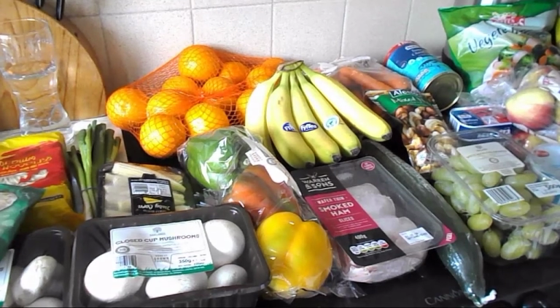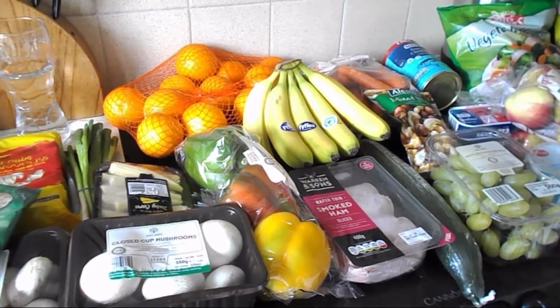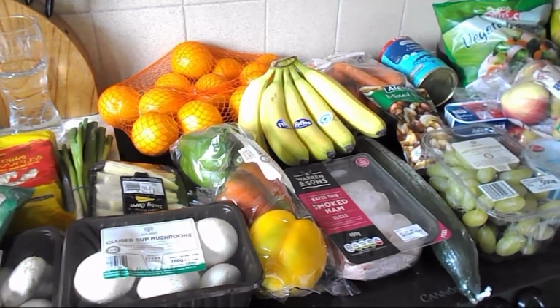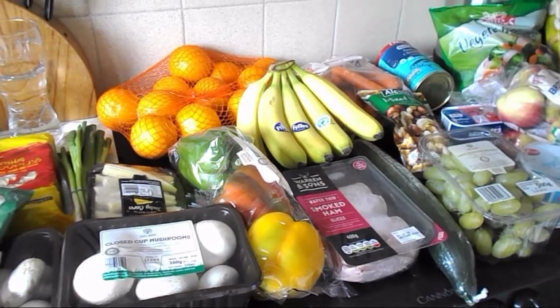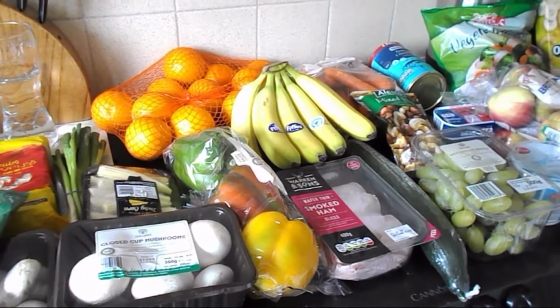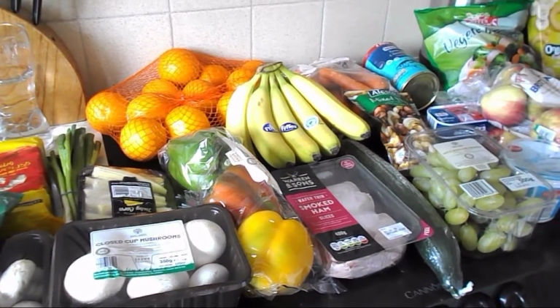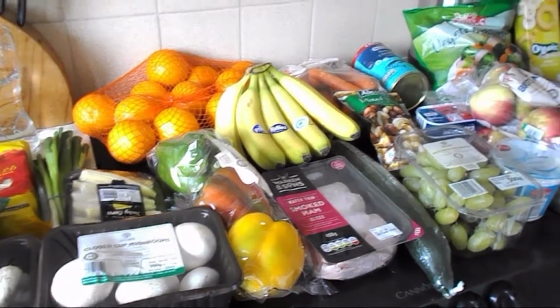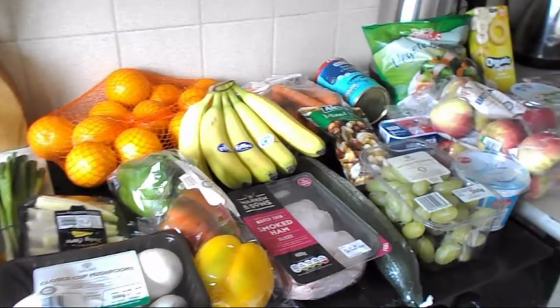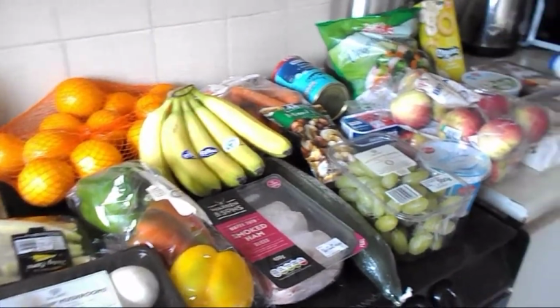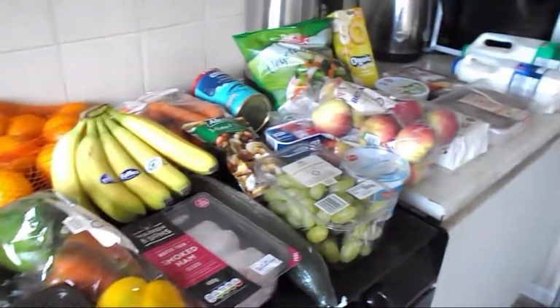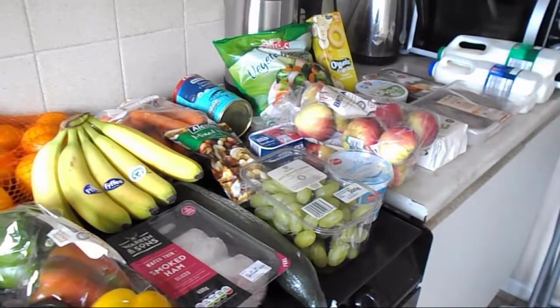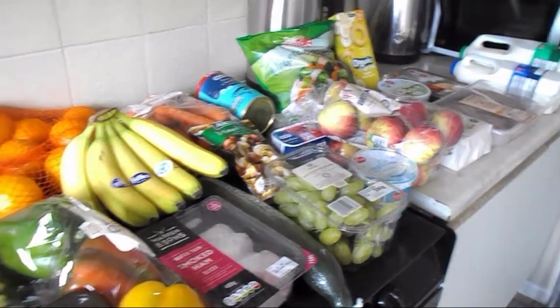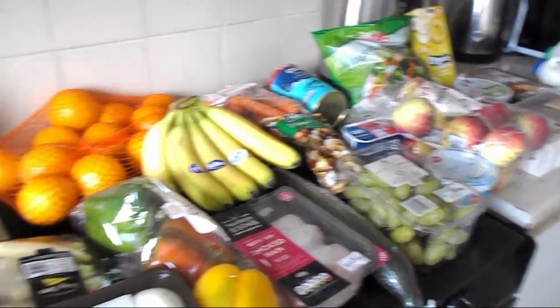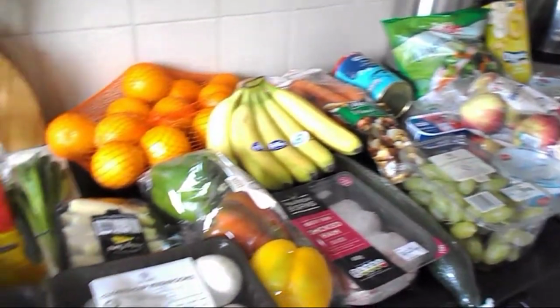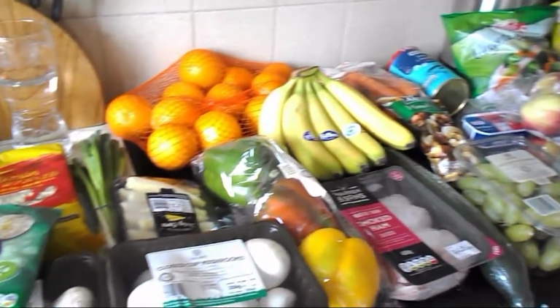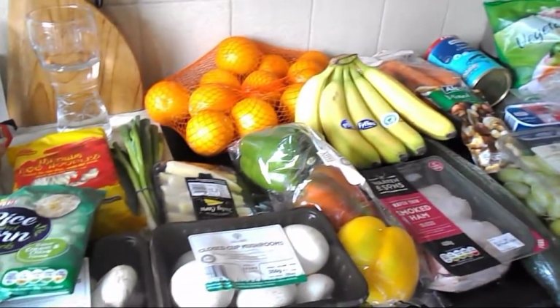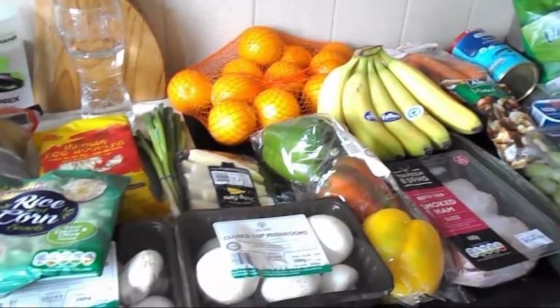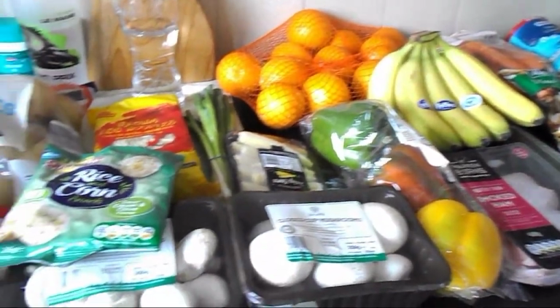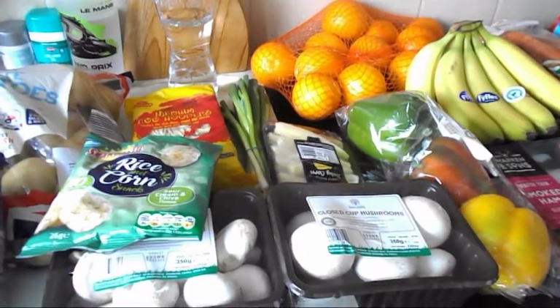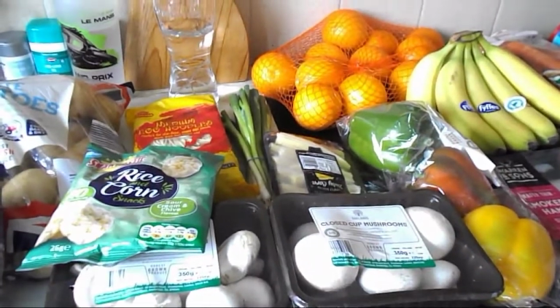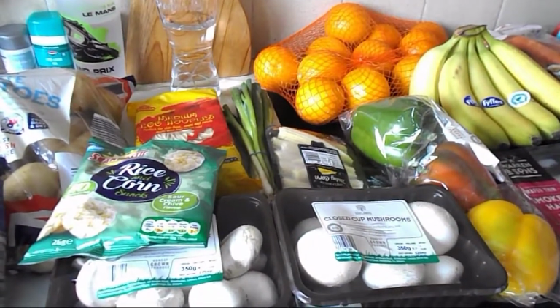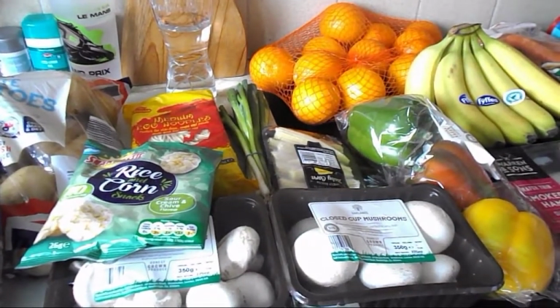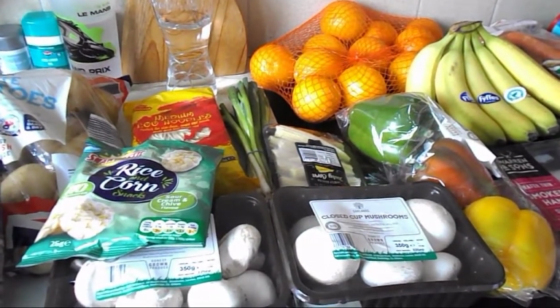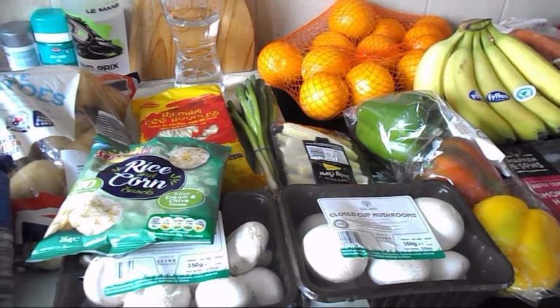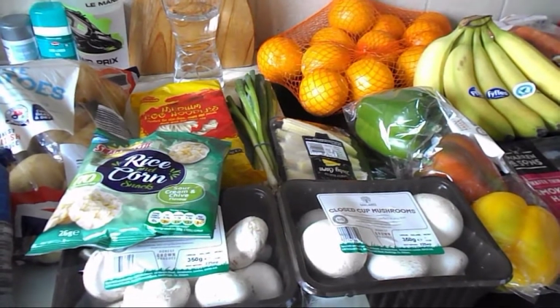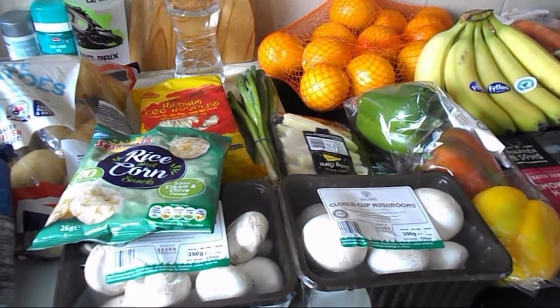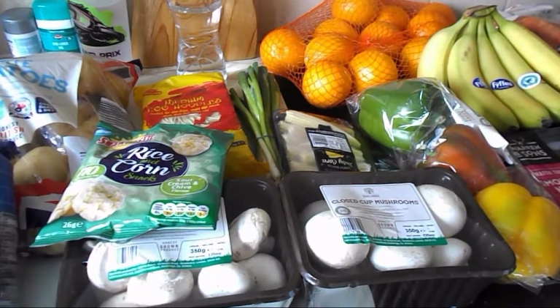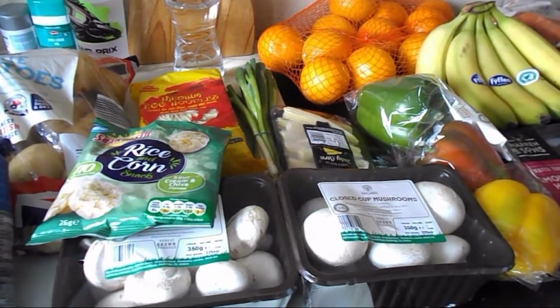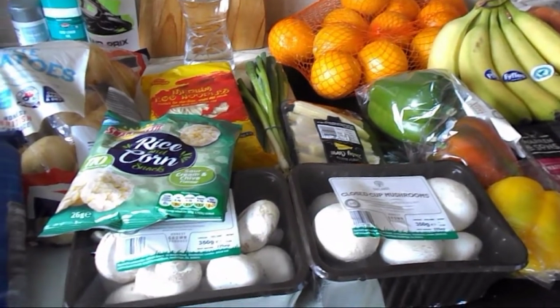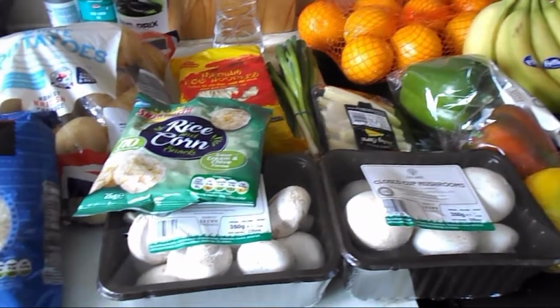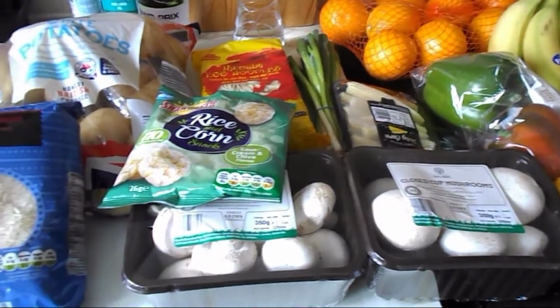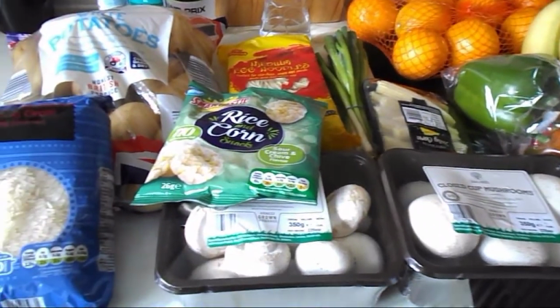Hello everyone and welcome to my channel. I've just been to Lidl and done a food shop, so I thought I'd take you through what I bought.